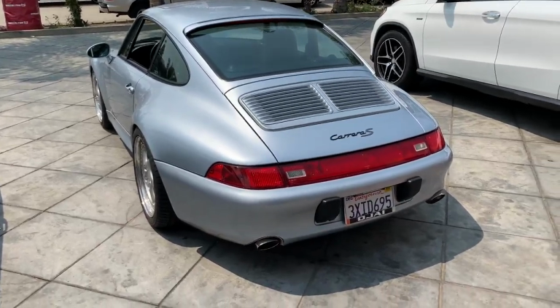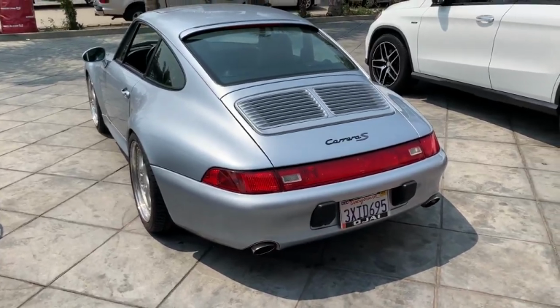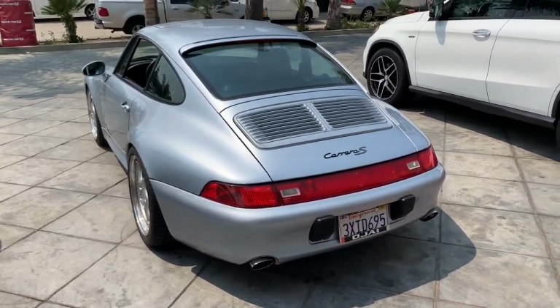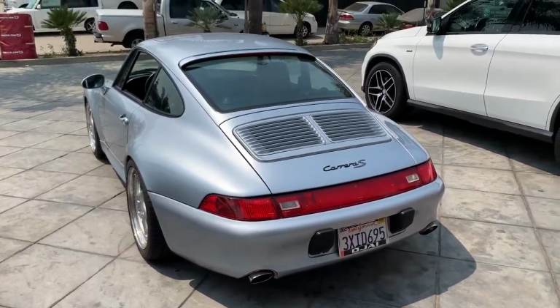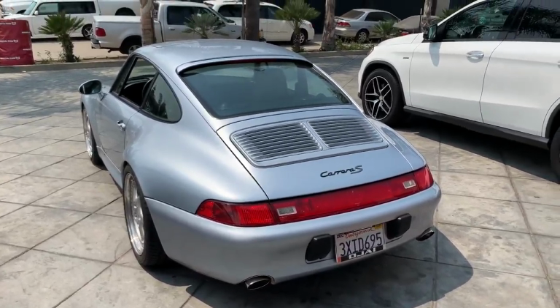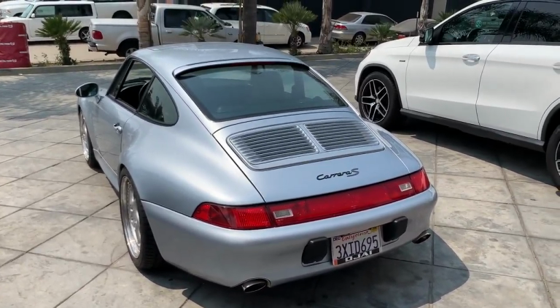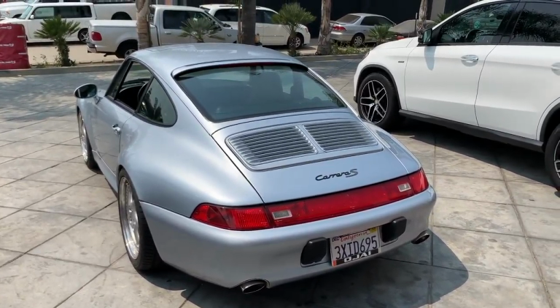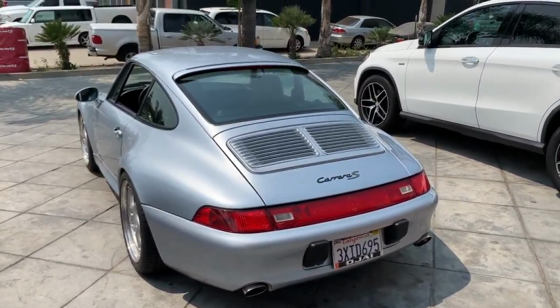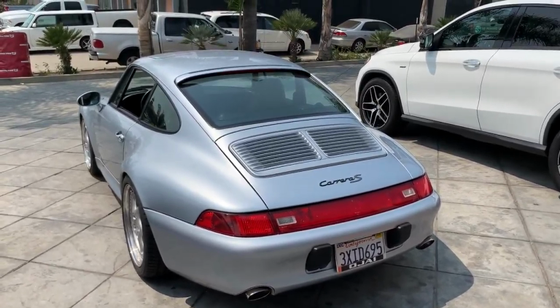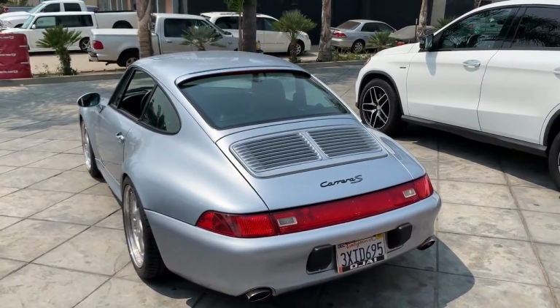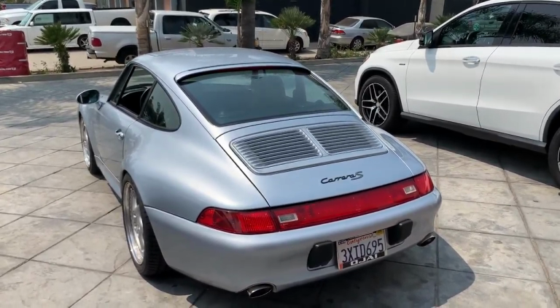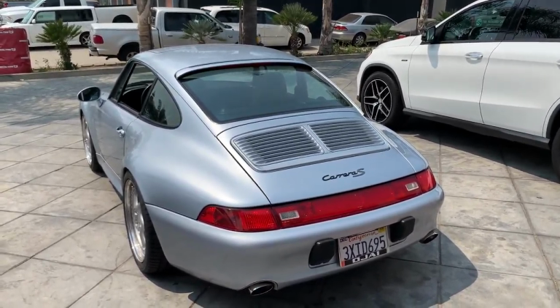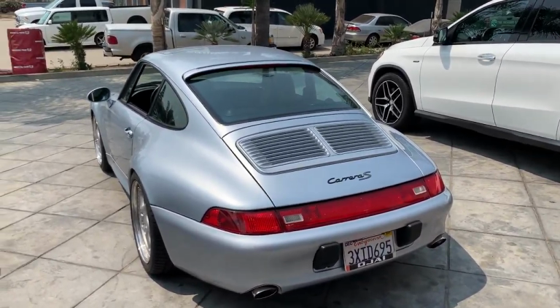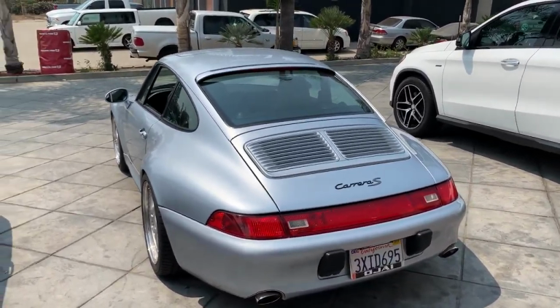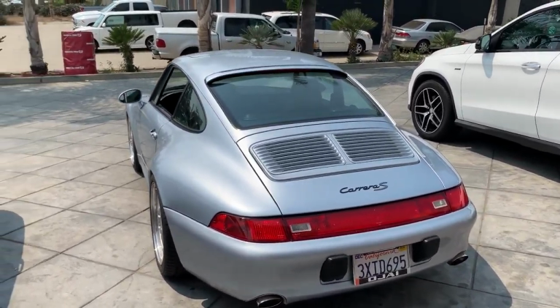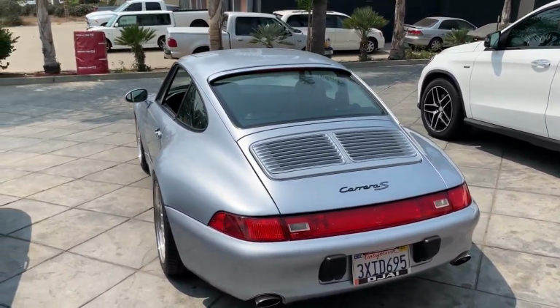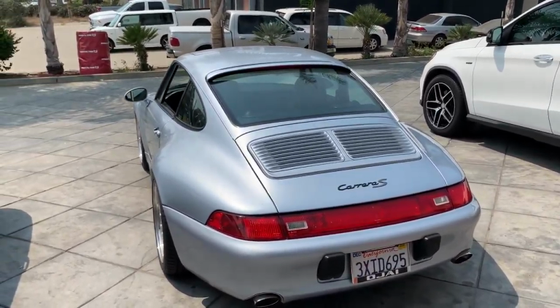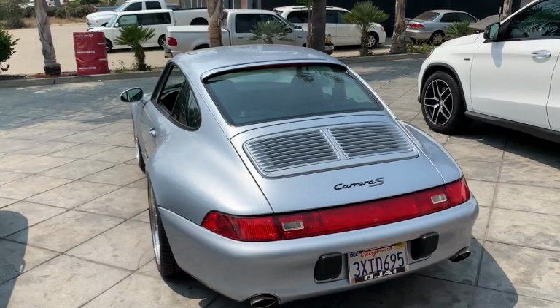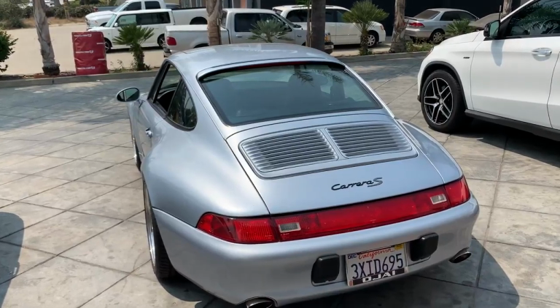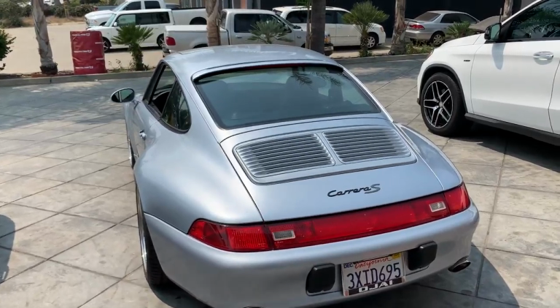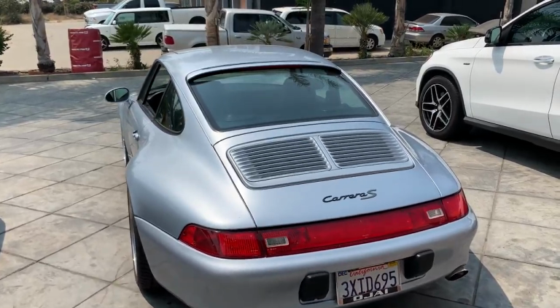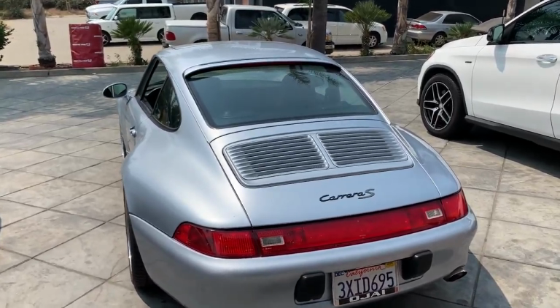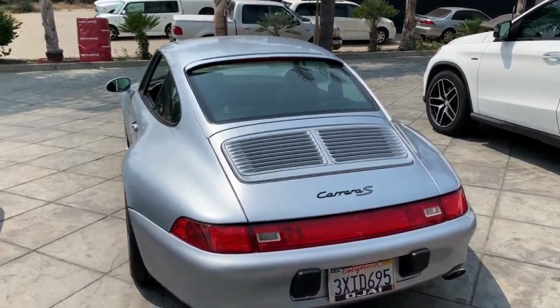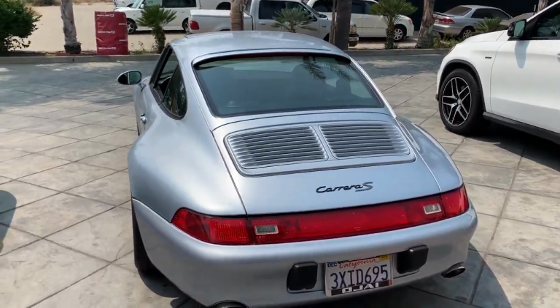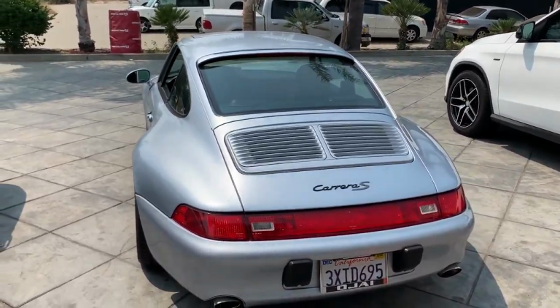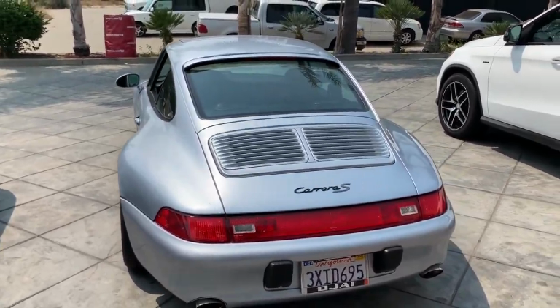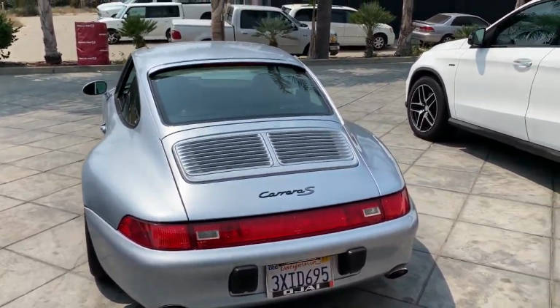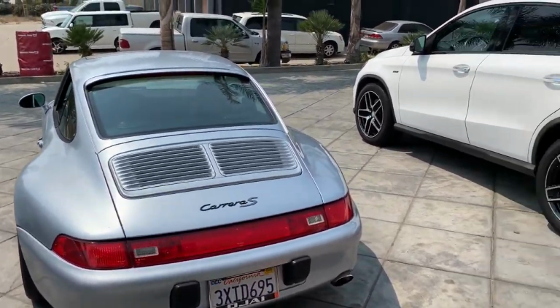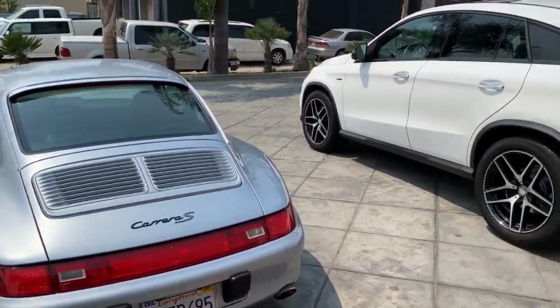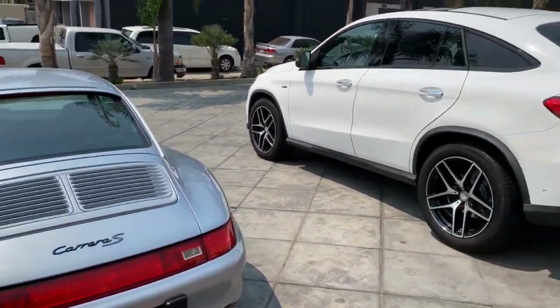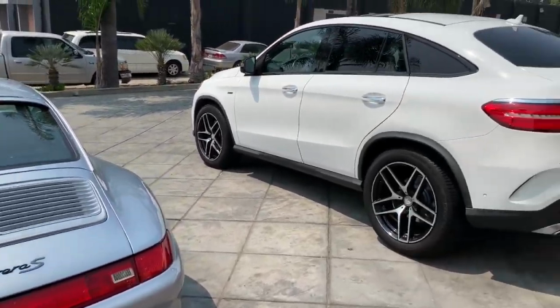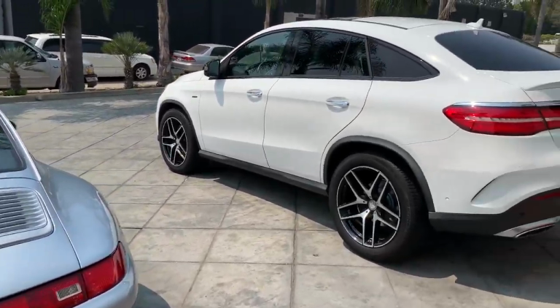Here we have a 1998 Porsche 911 Carrera S, the last of the air-cooled engines — what a beautiful car.